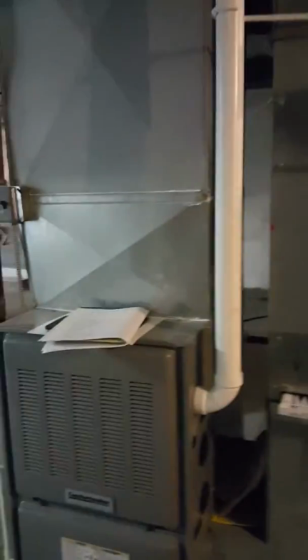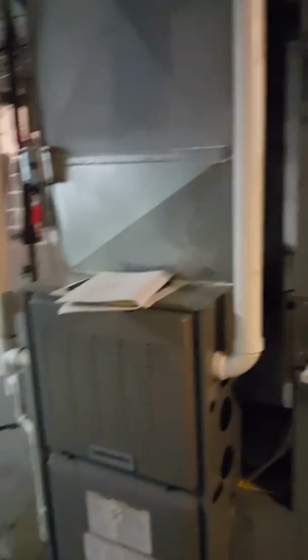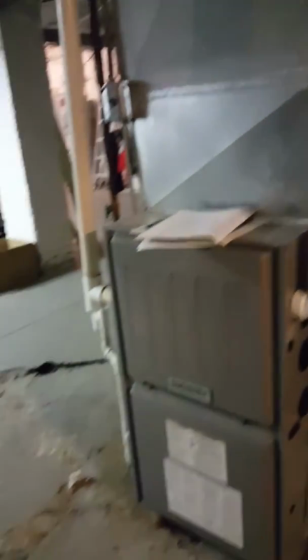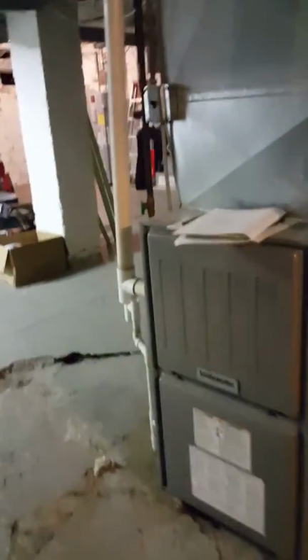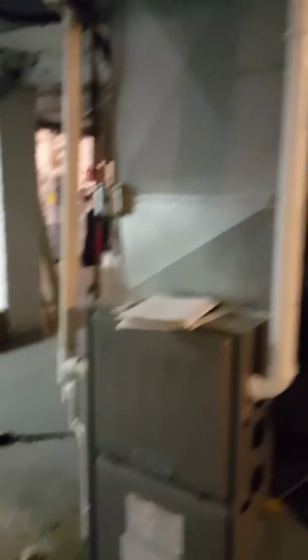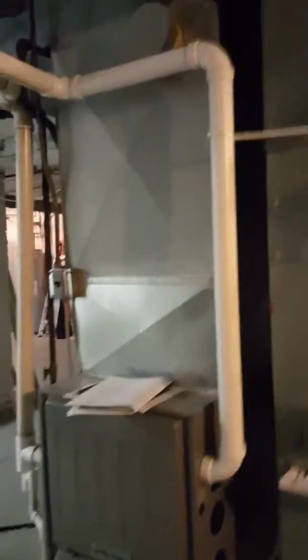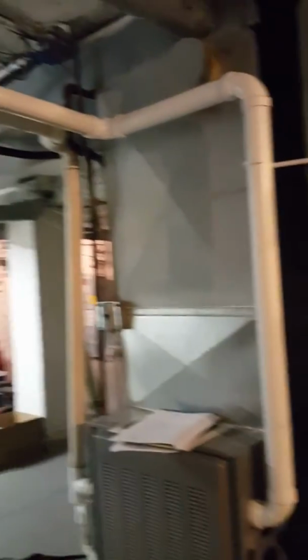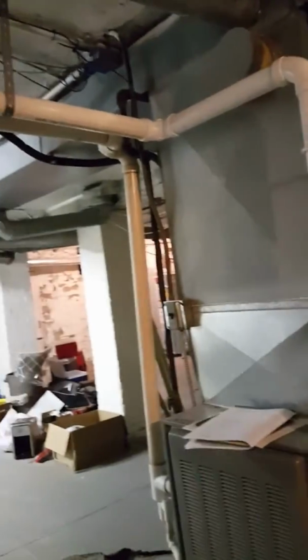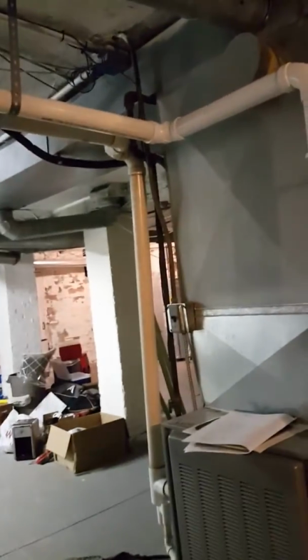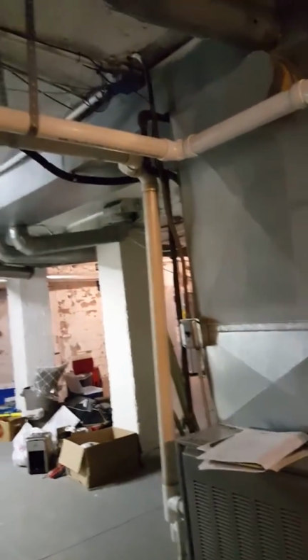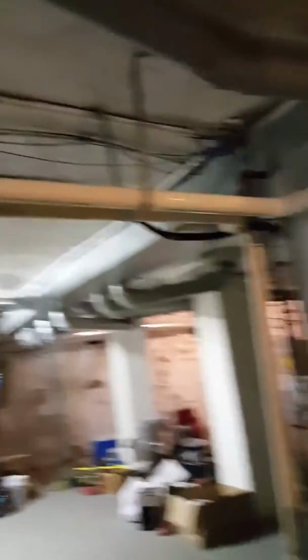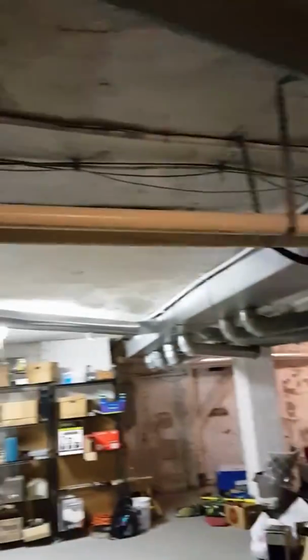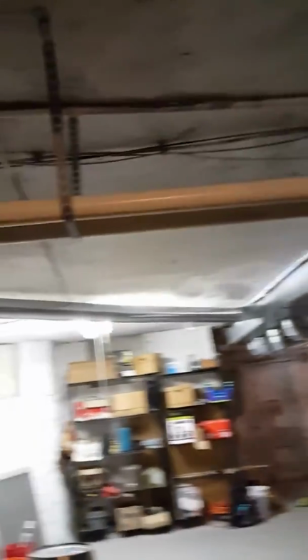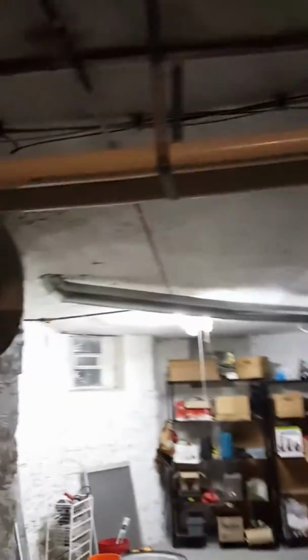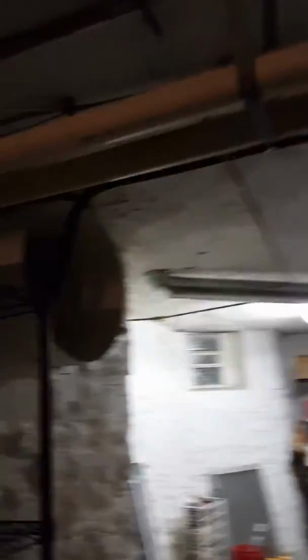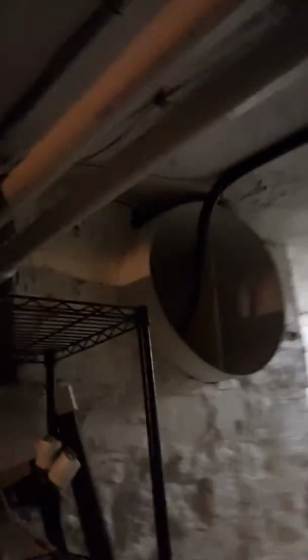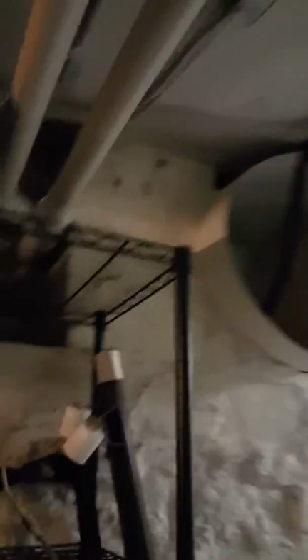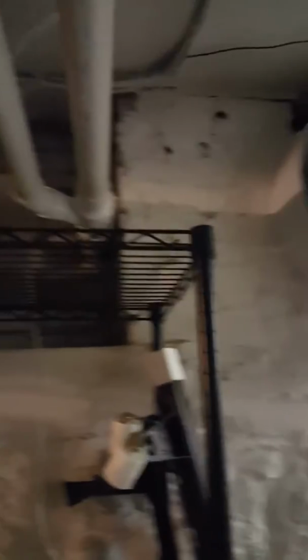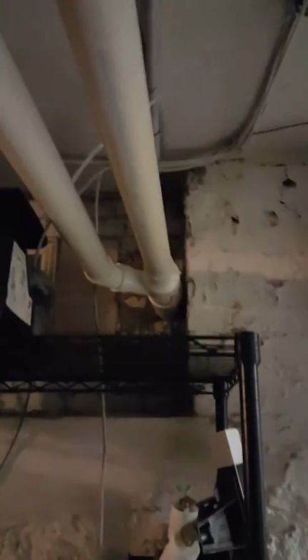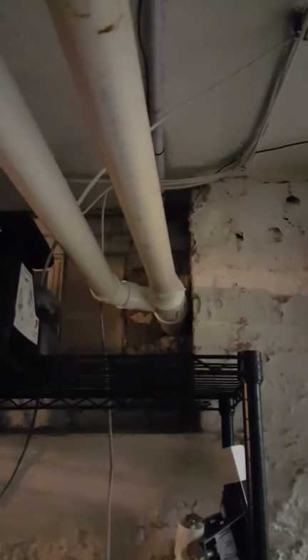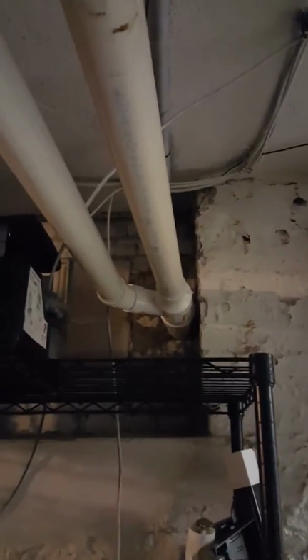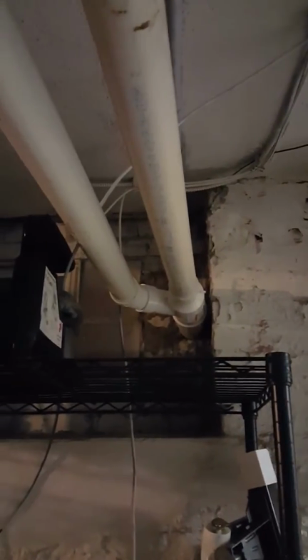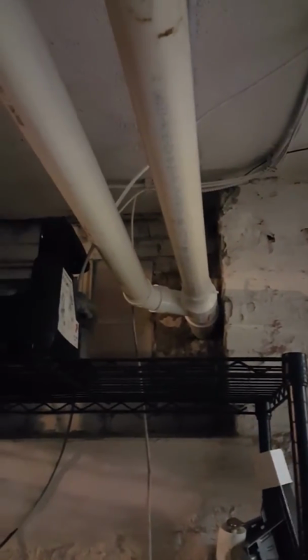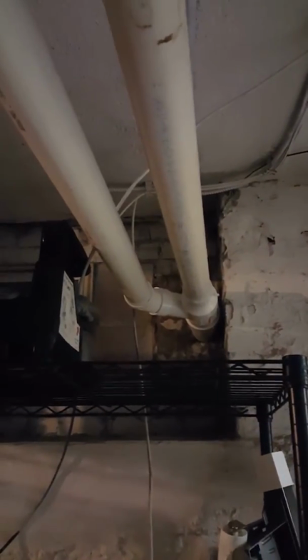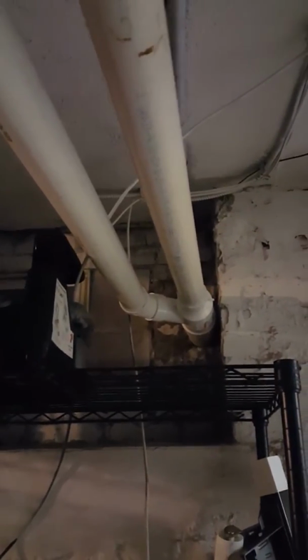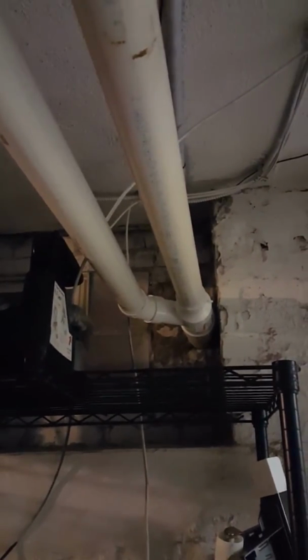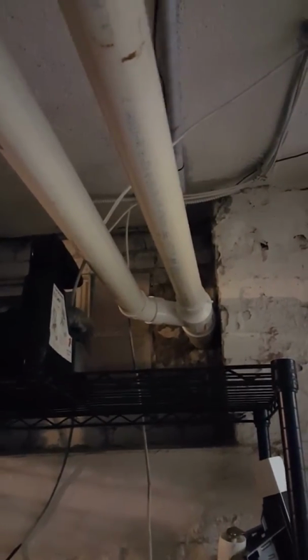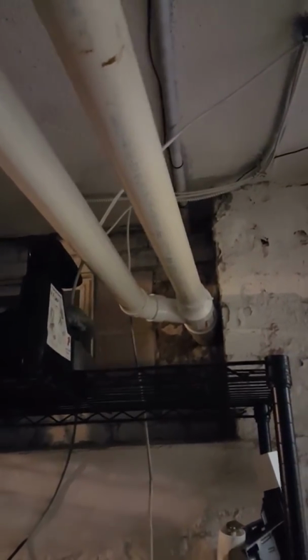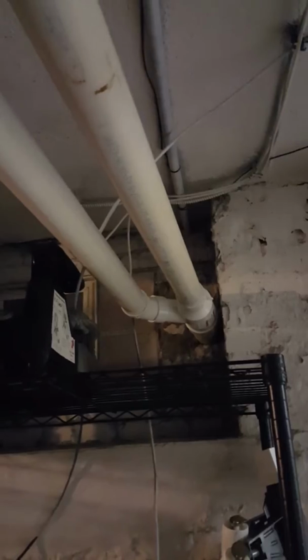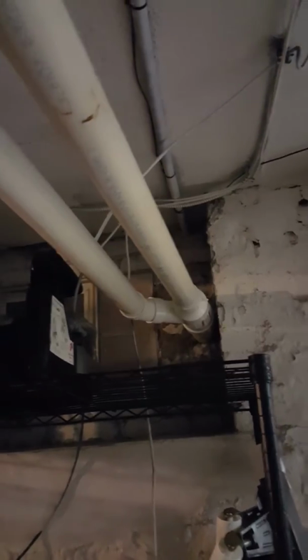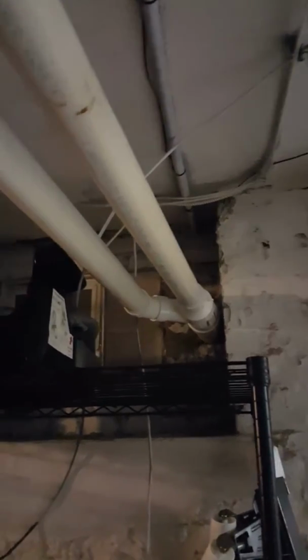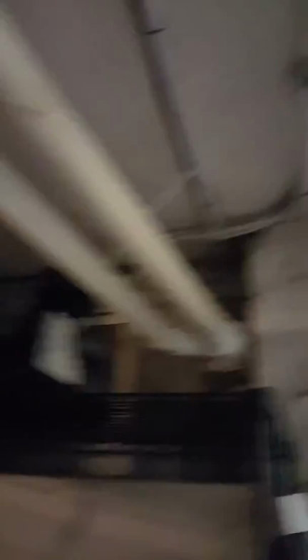It's a 125,000 BTU 90% furnace with 2-inch PVC, so I'm not sure that that's done correctly, but there's no install manual. For the new furnace we put in, we'll probably have to do 3-inch and change that concentric from 2 to 3 inch.